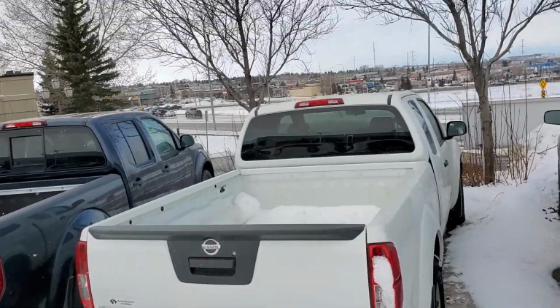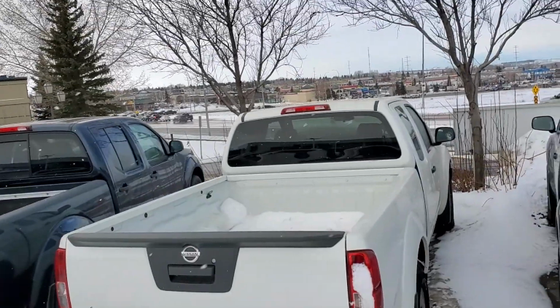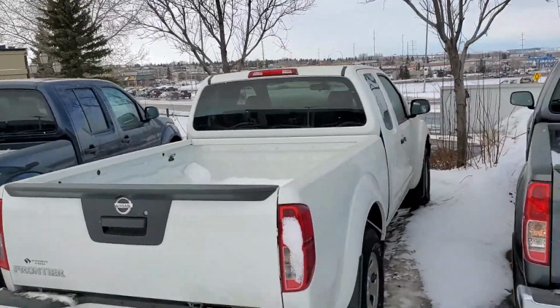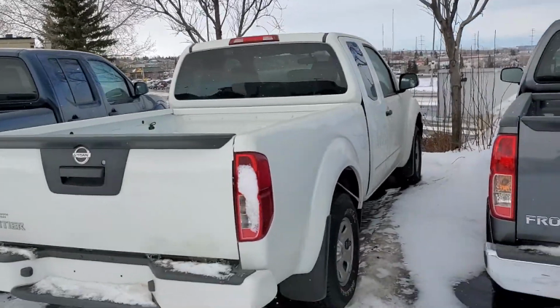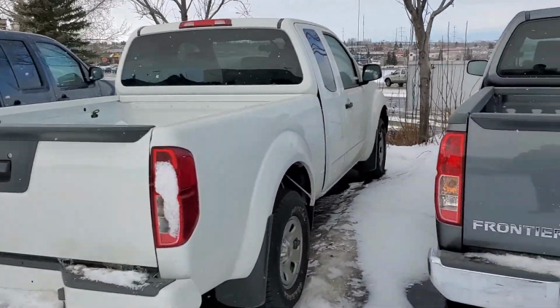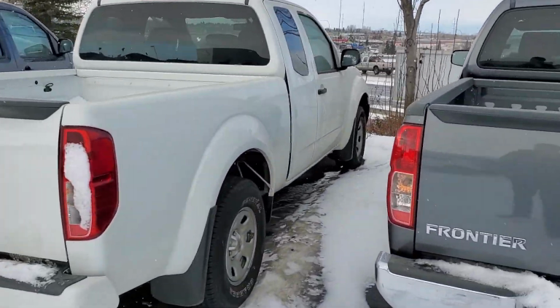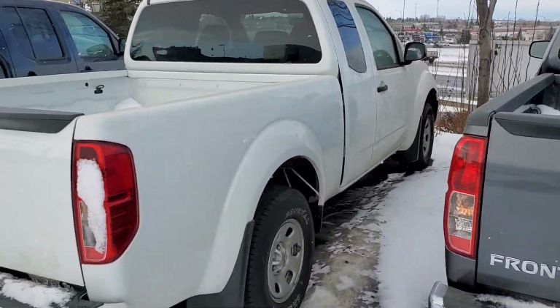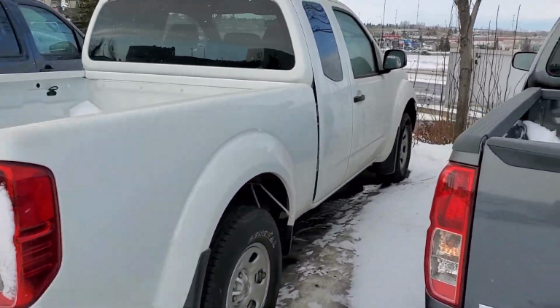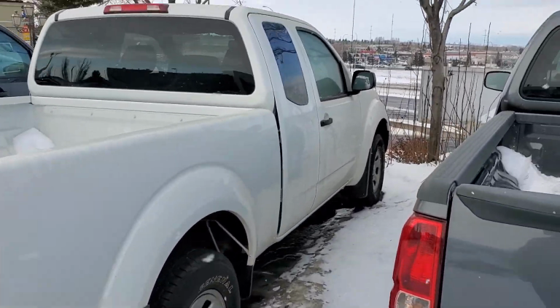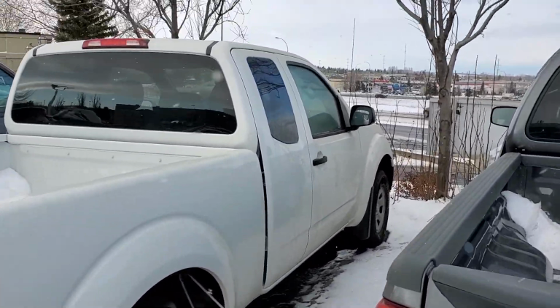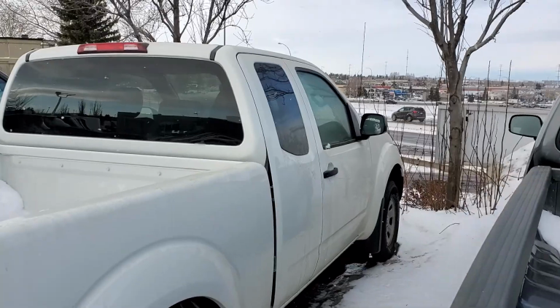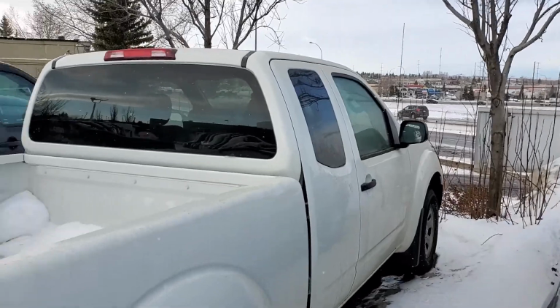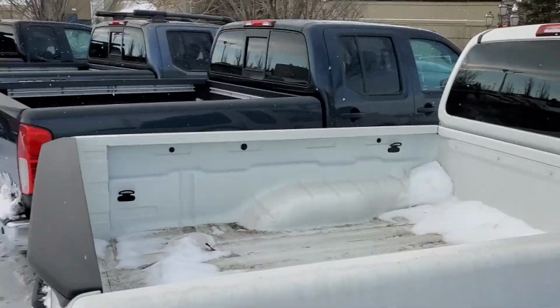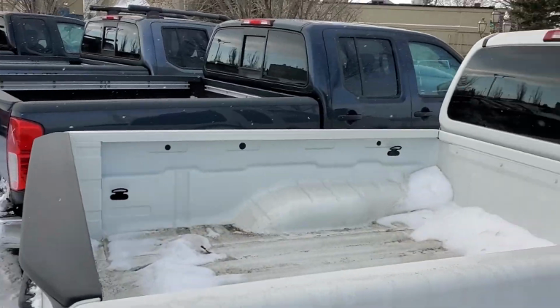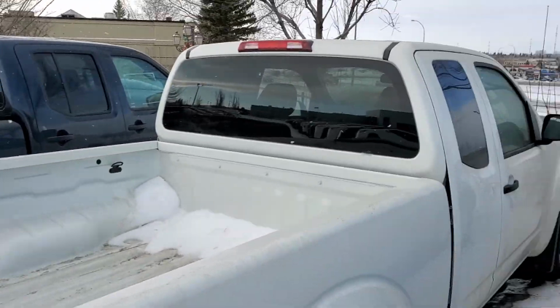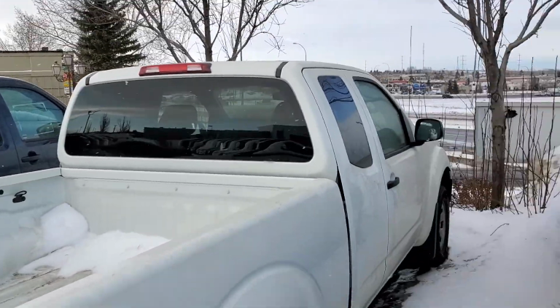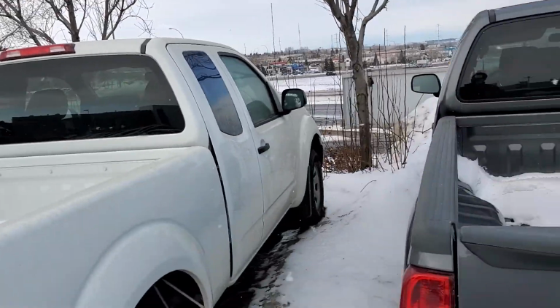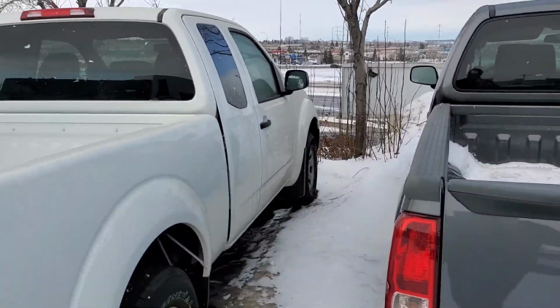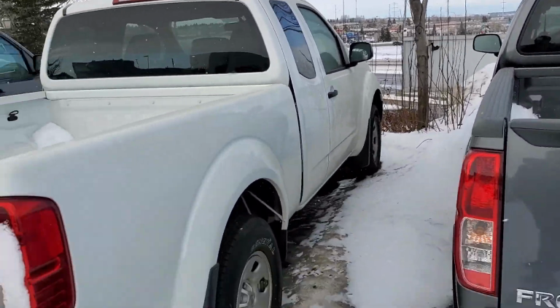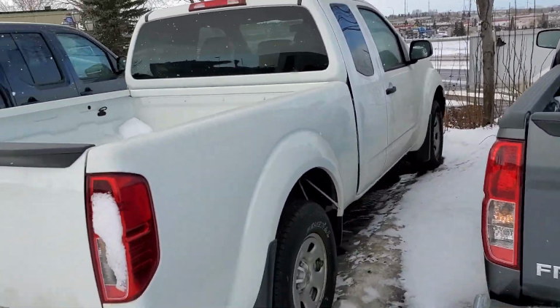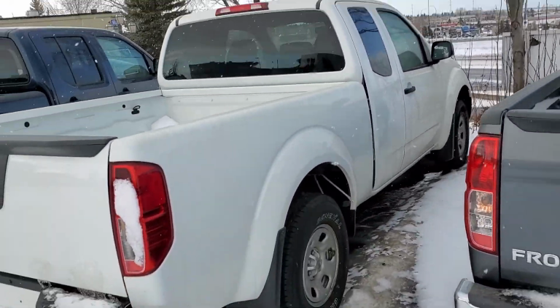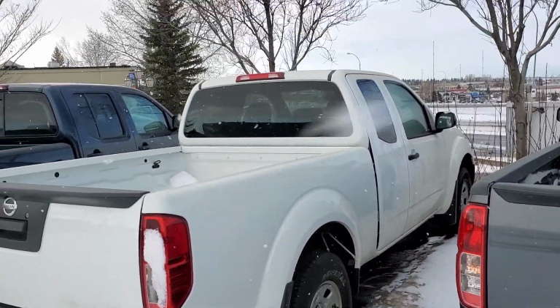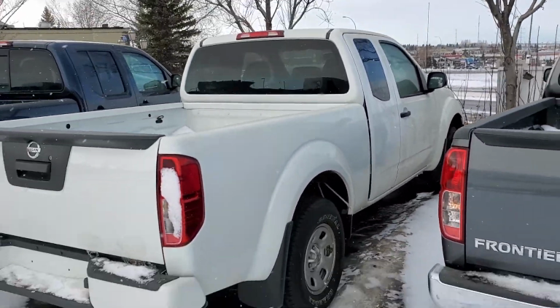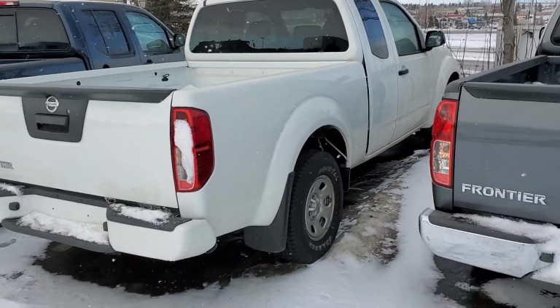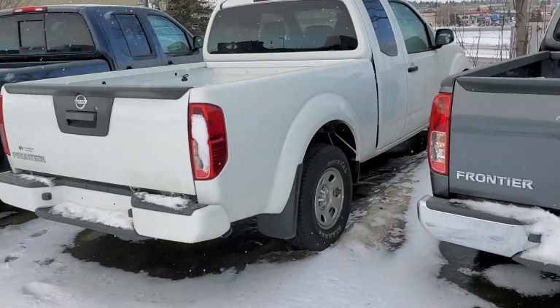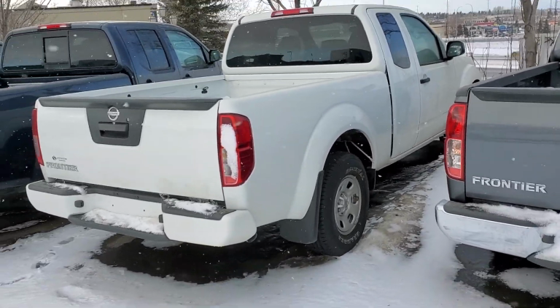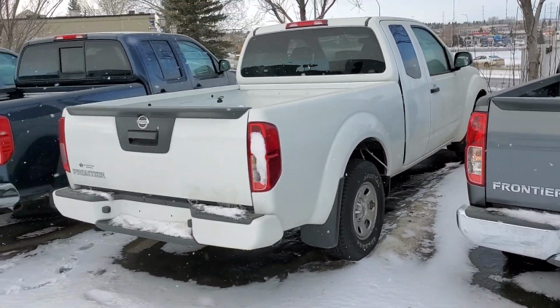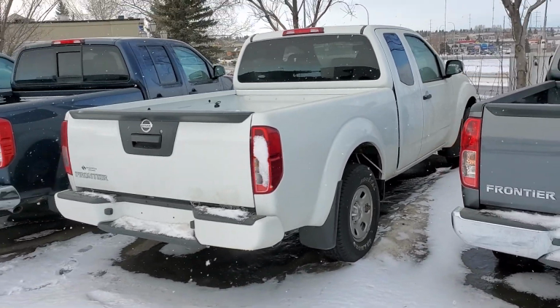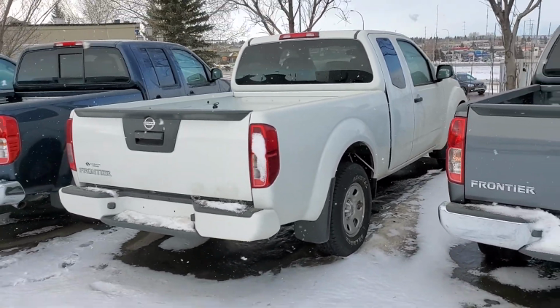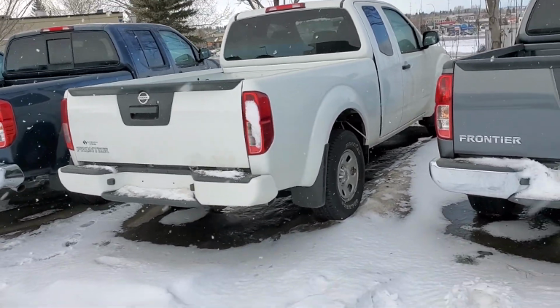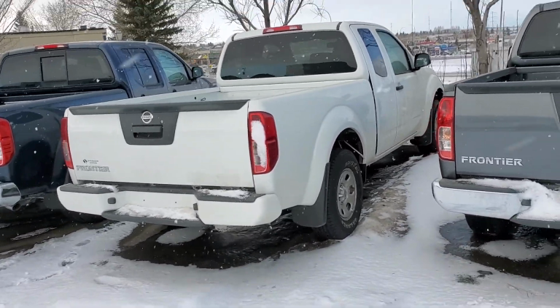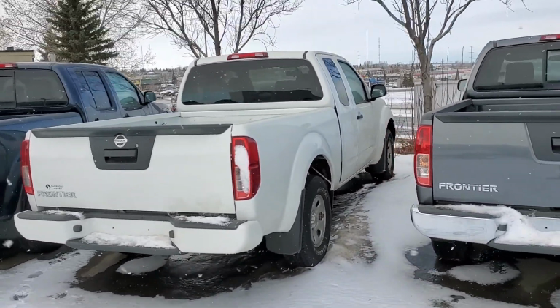Pretty decent sized box, which is great since it is a king cab. And of course, it would be fully detailed, full tank of gas, all that sort of stuff if you did end up purchasing.